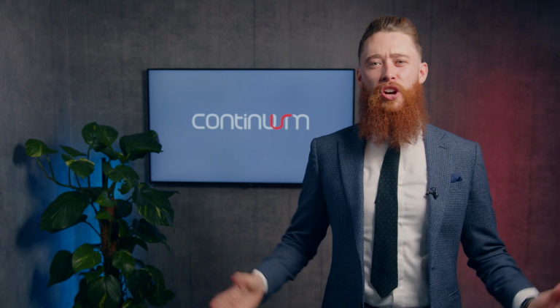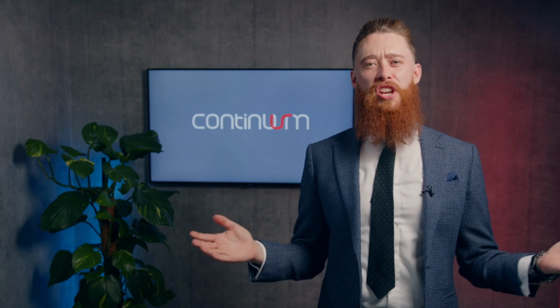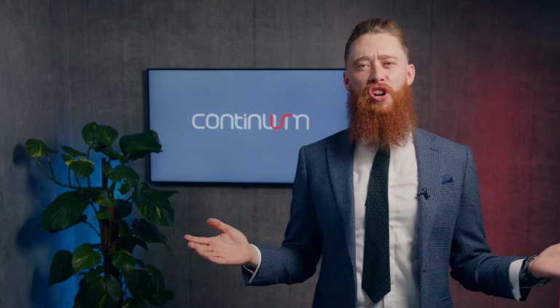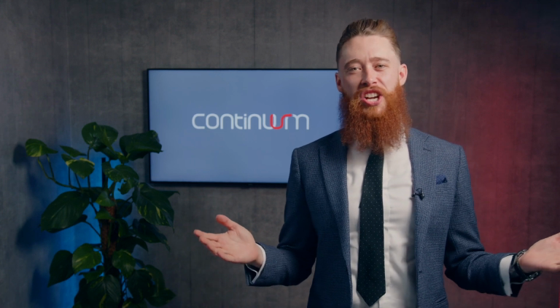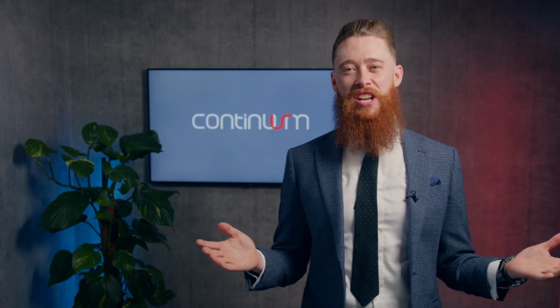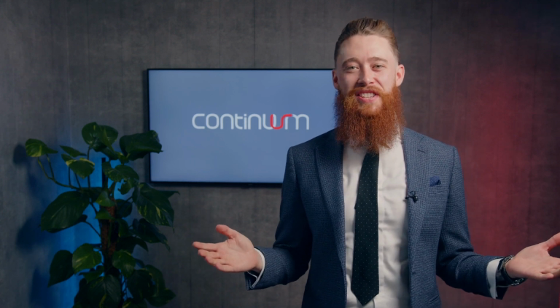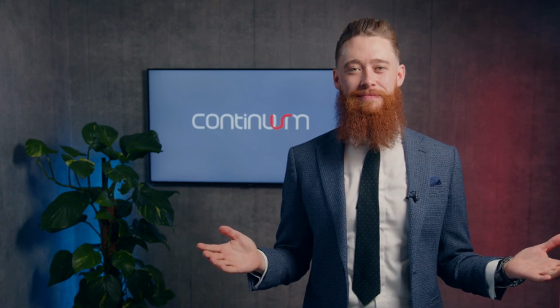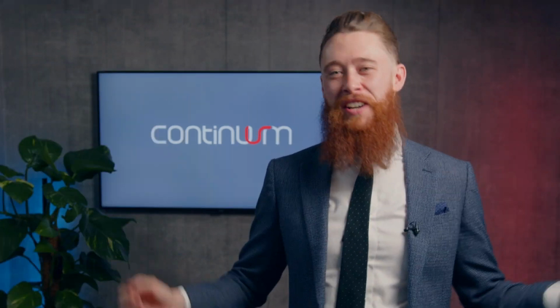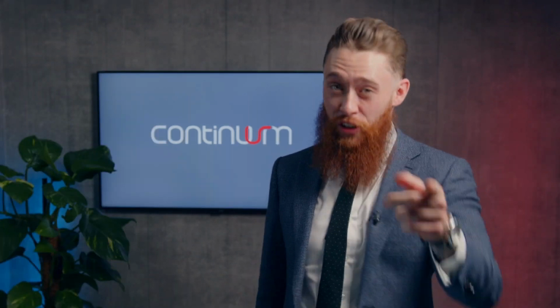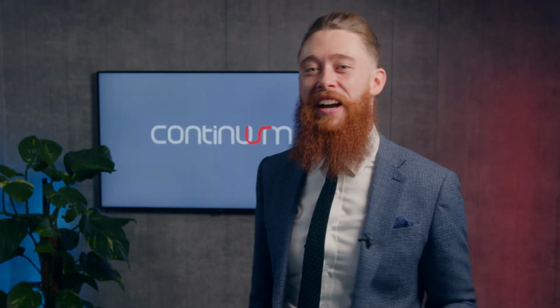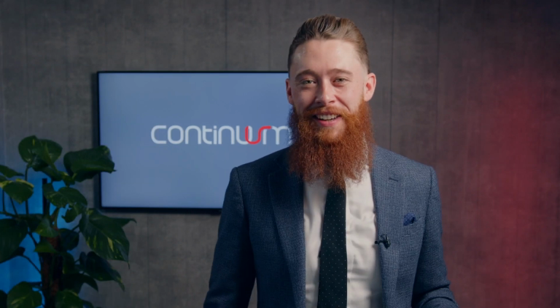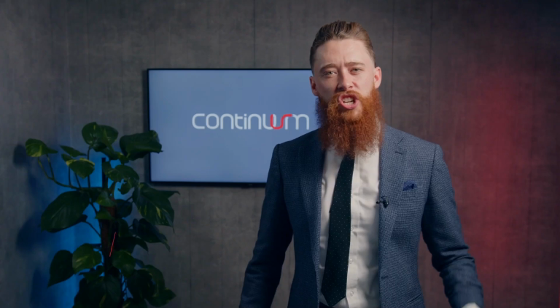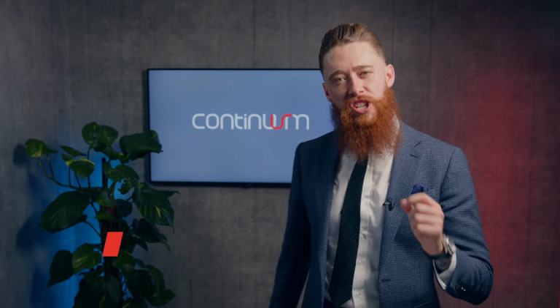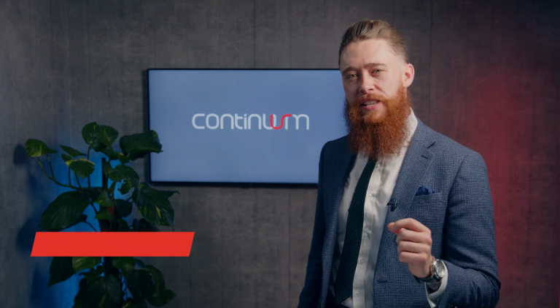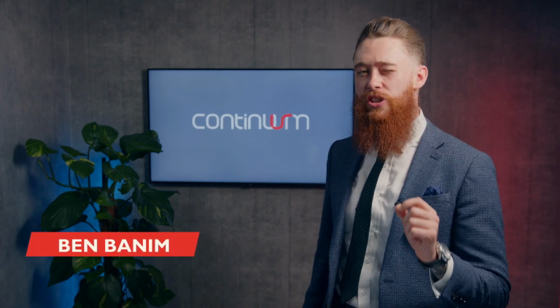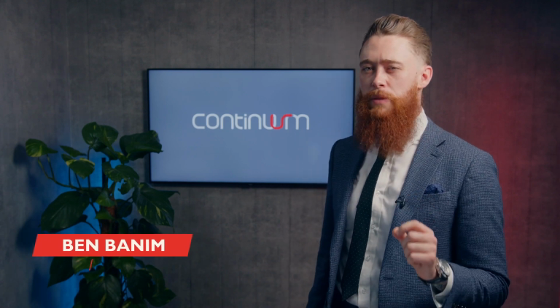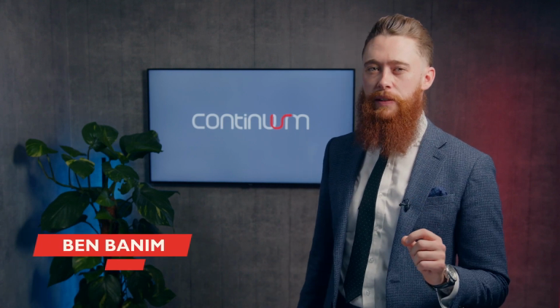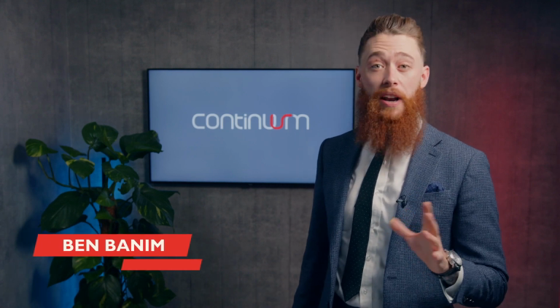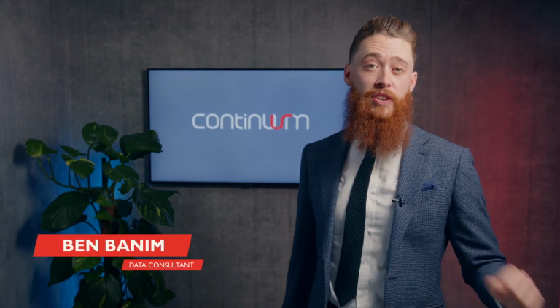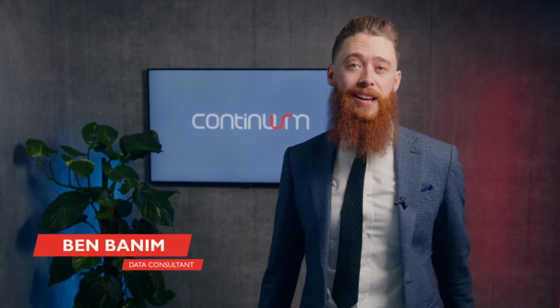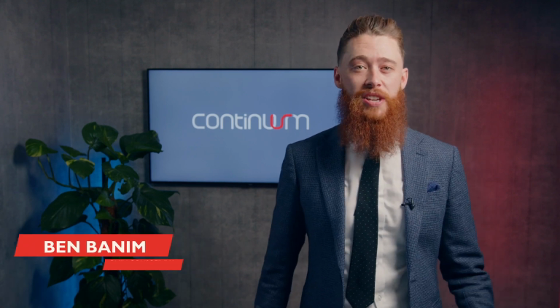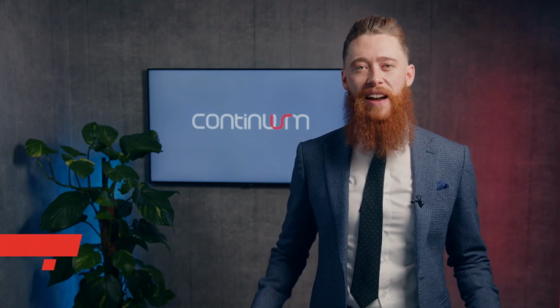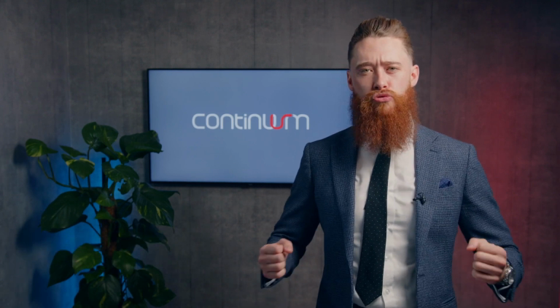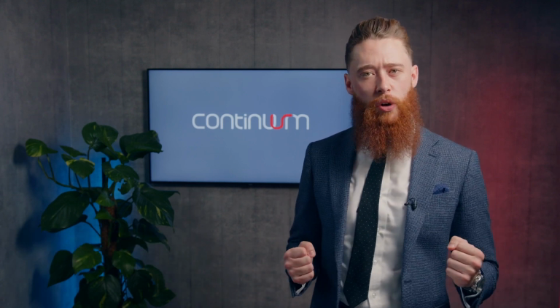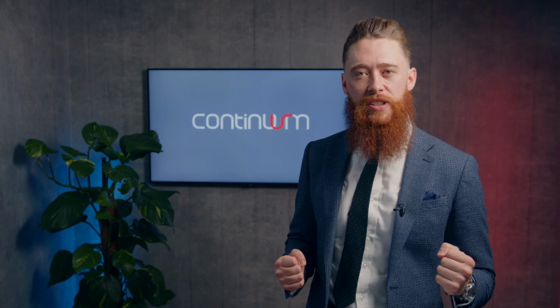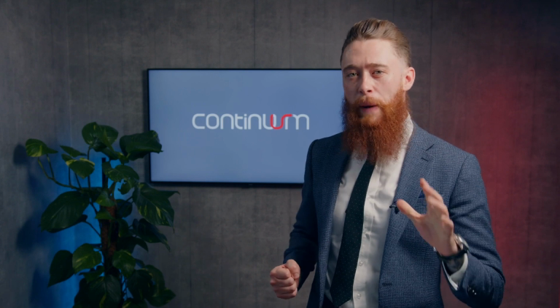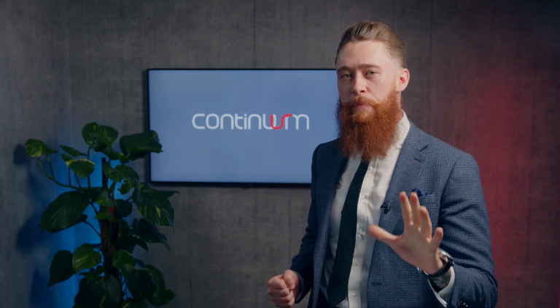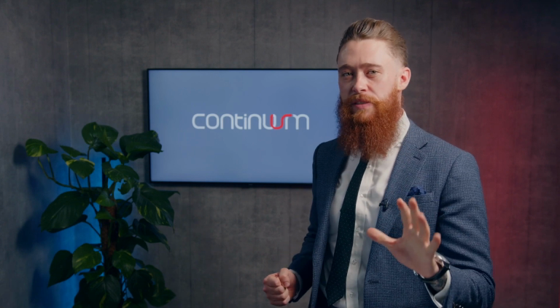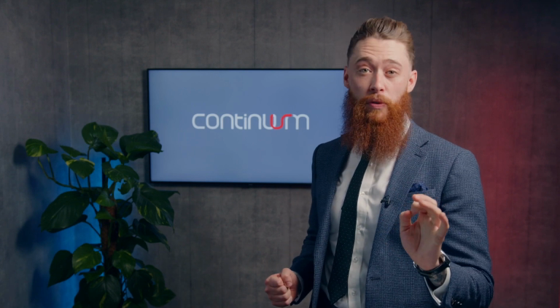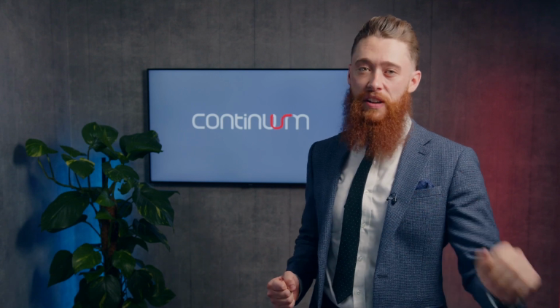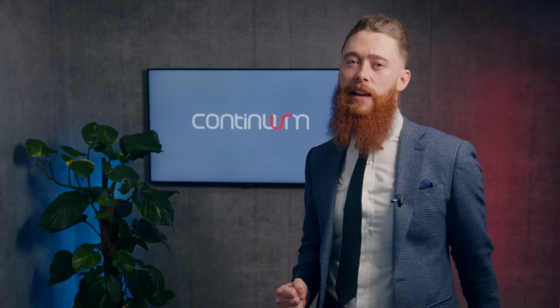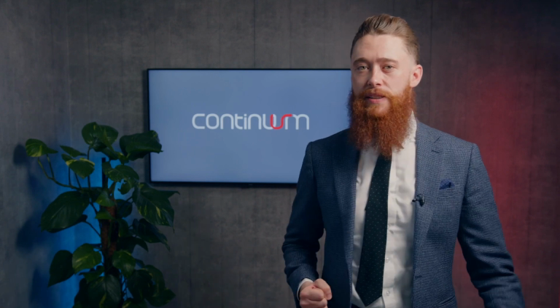Who's heard of ChatGPT? Who am I kidding? Of course you have. ChatGPT is just the beginning, and artificial intelligence is having a radical effect on how many businesses operate on a day-to-day basis.